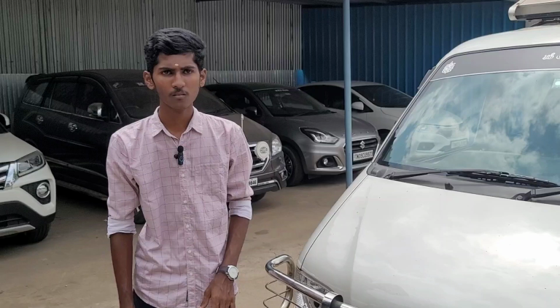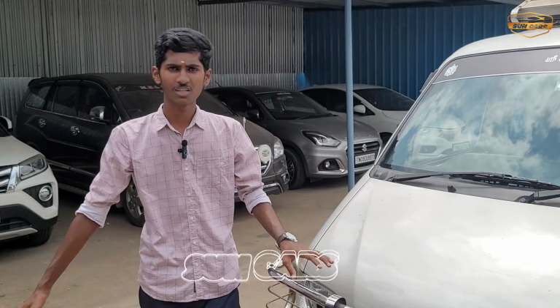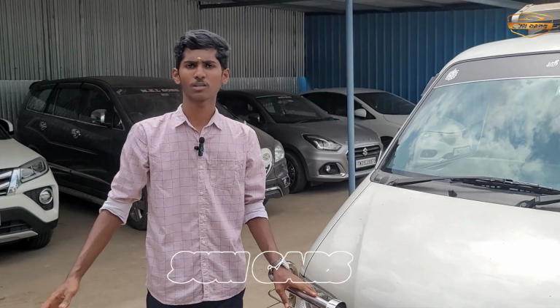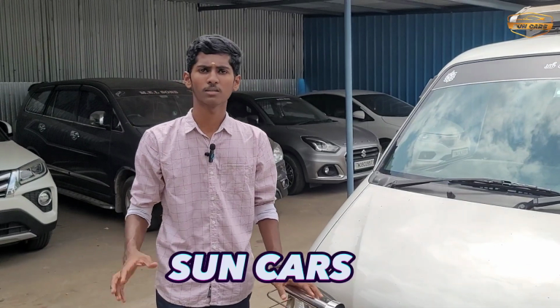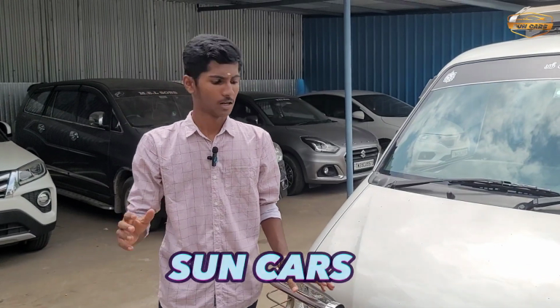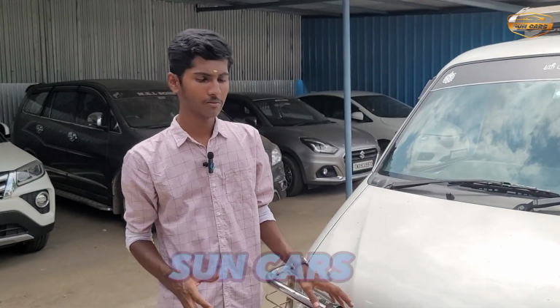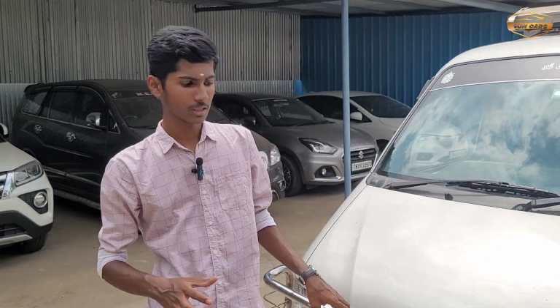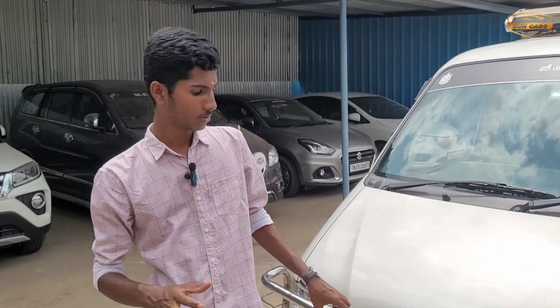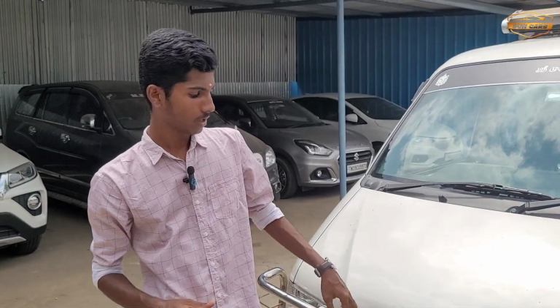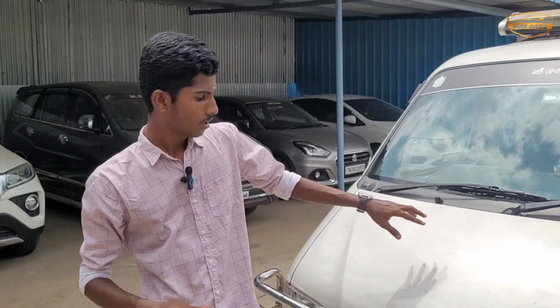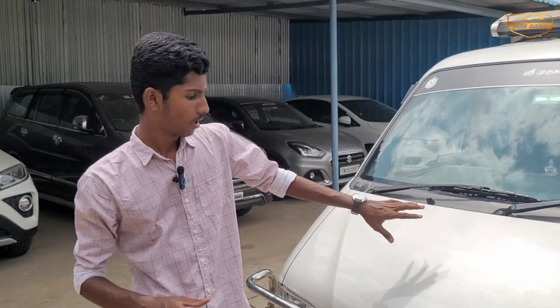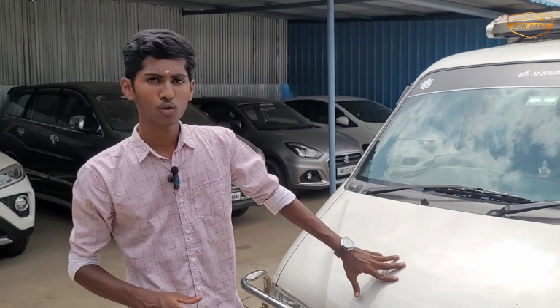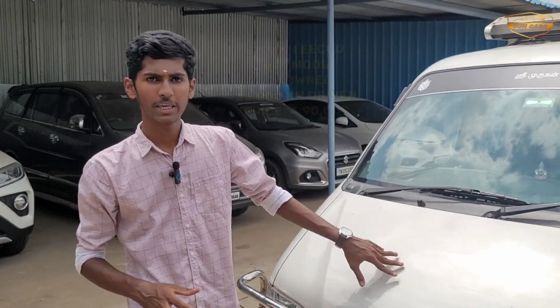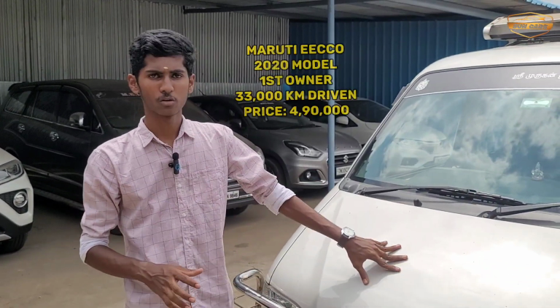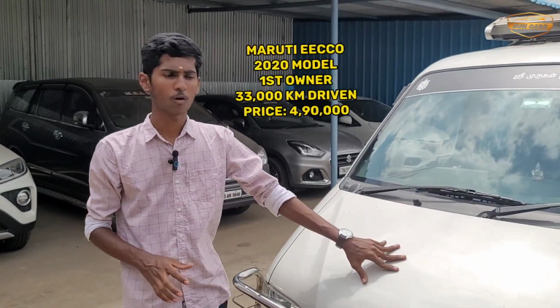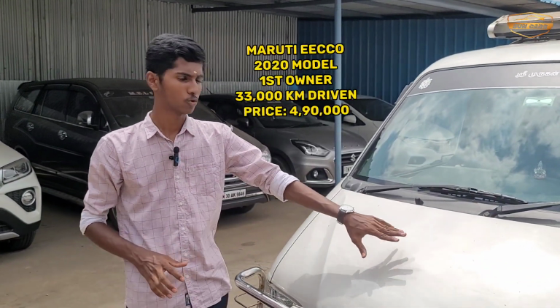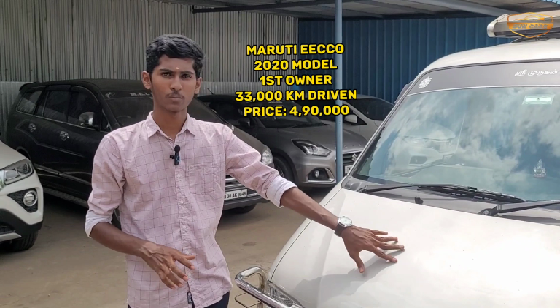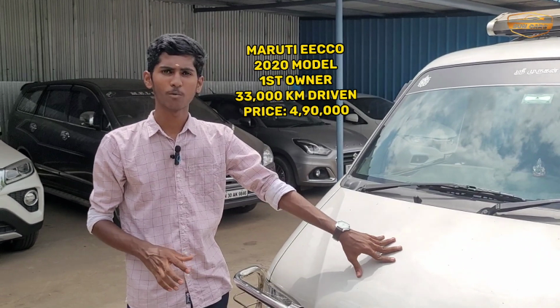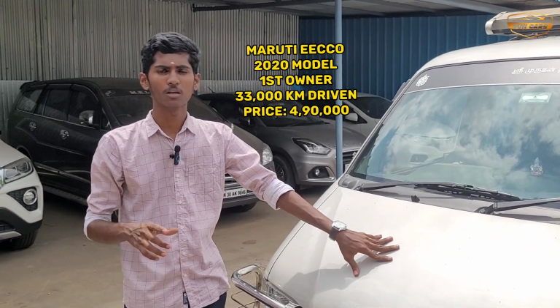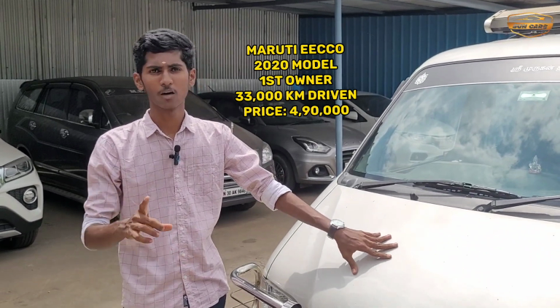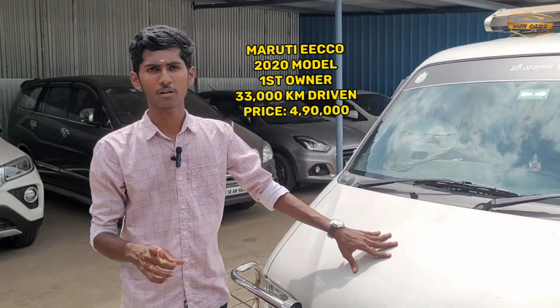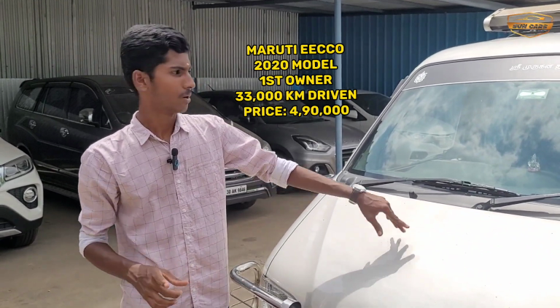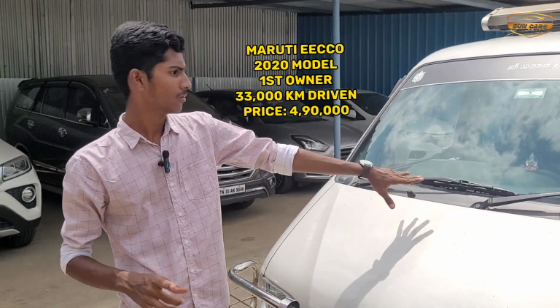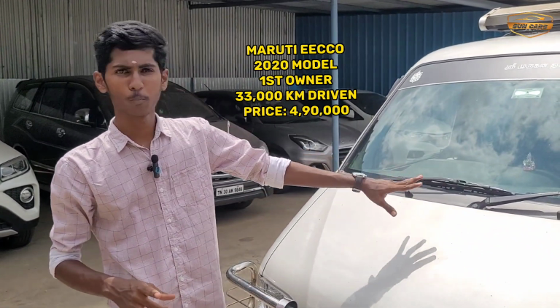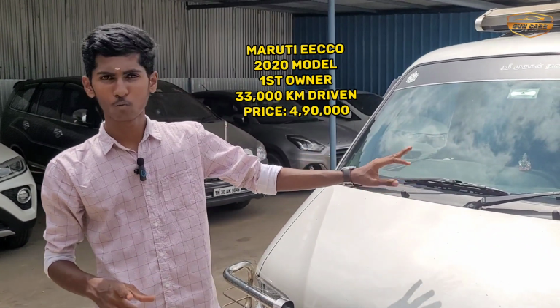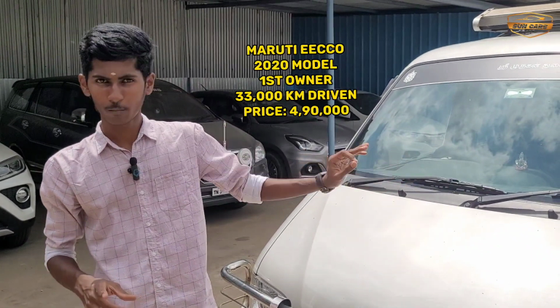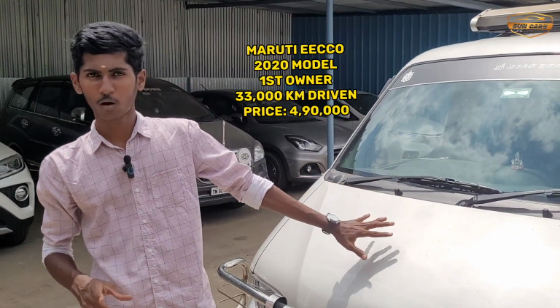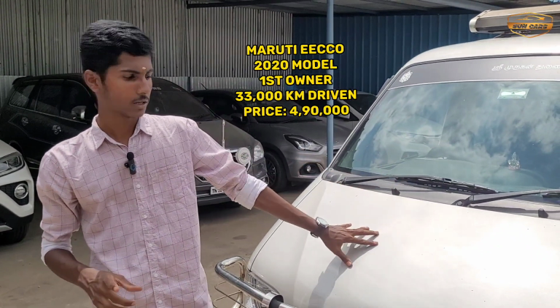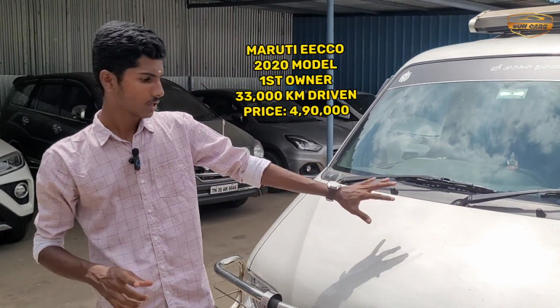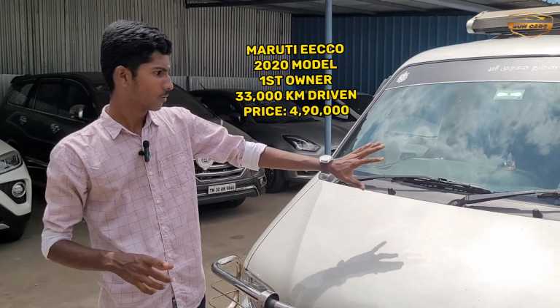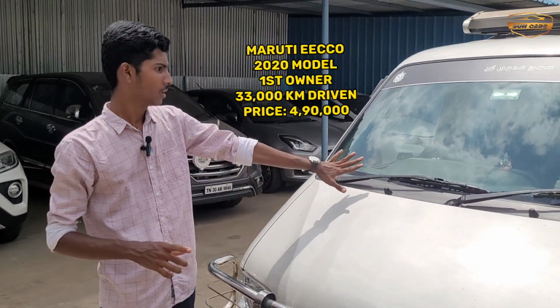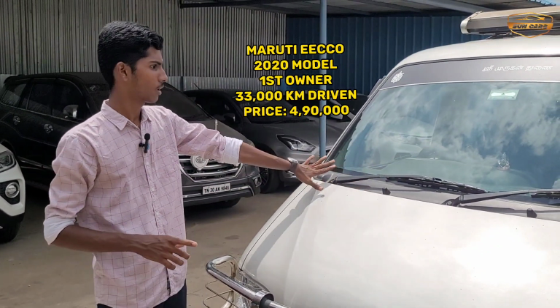Welcome to Sunkars! We are here with E-Code. It is a single owner car with 33 km on it. It is a super car.